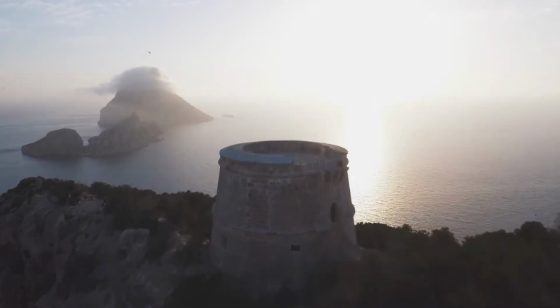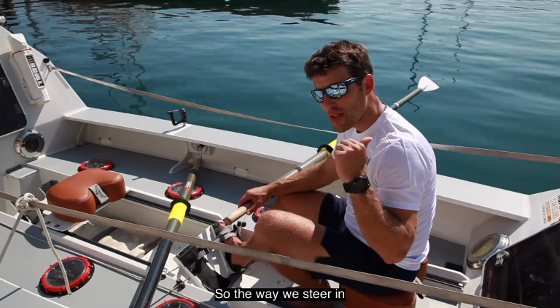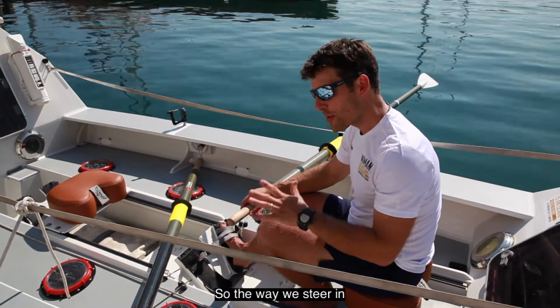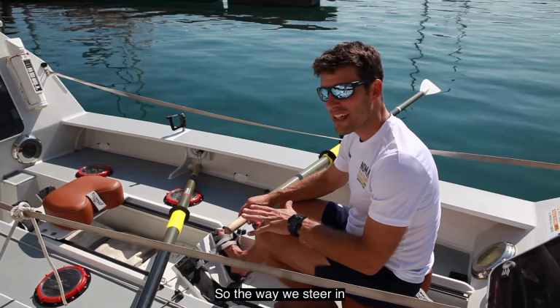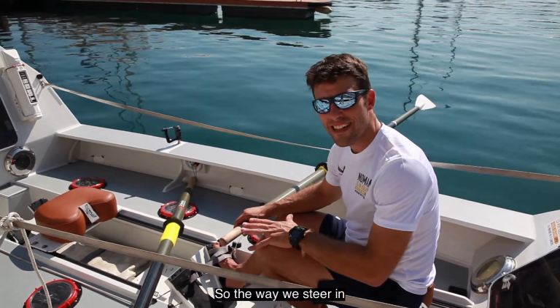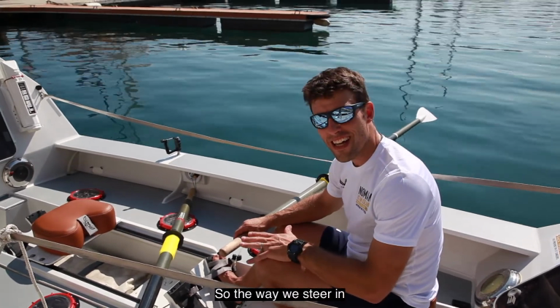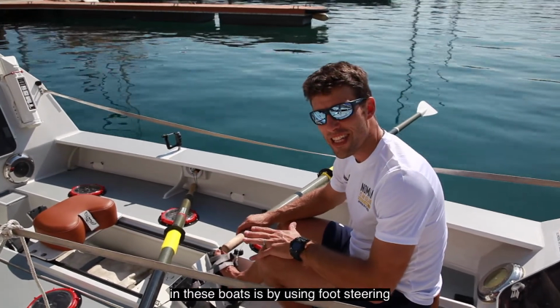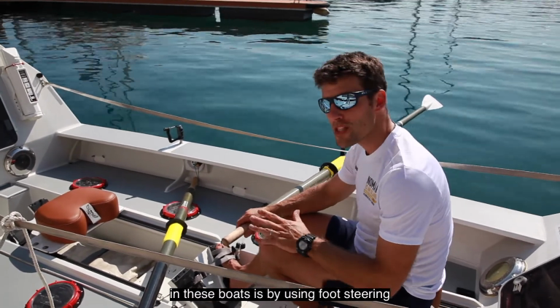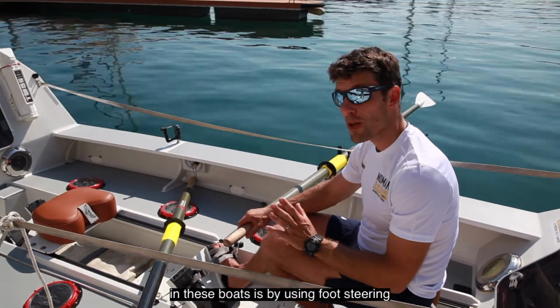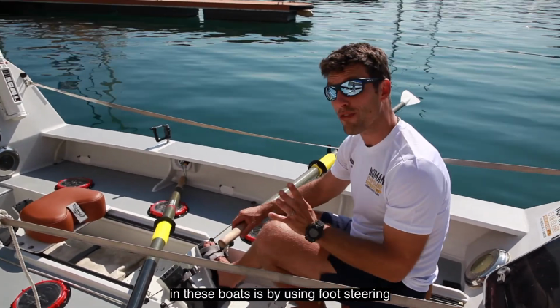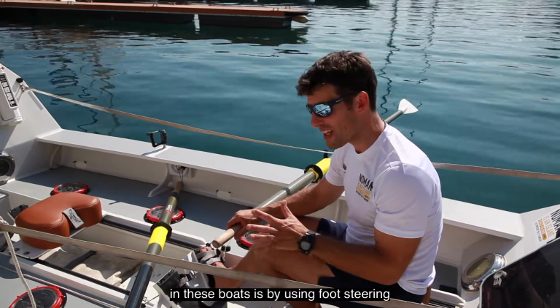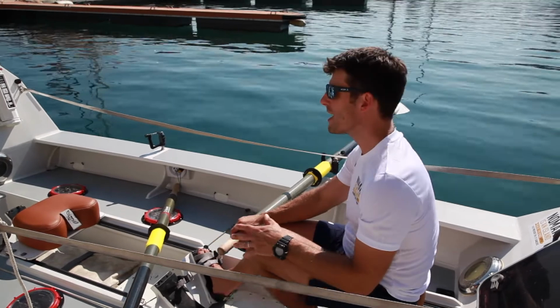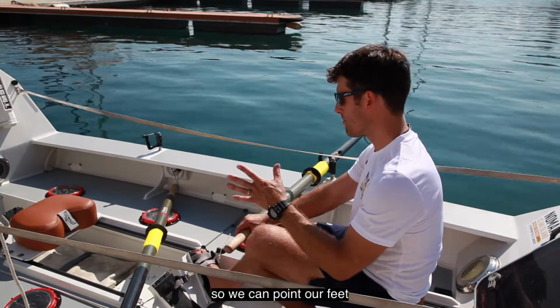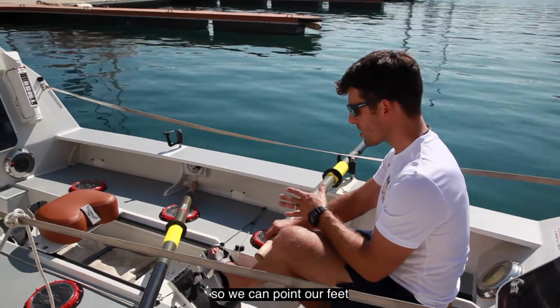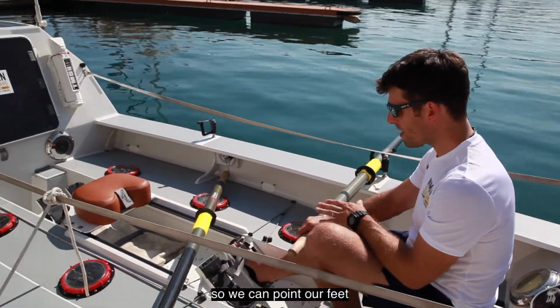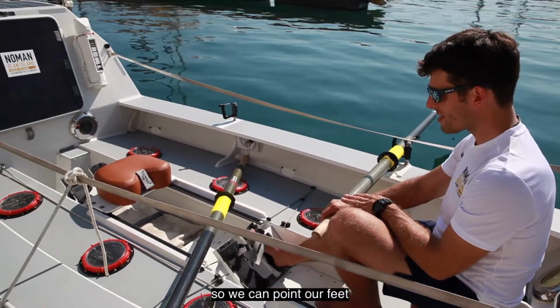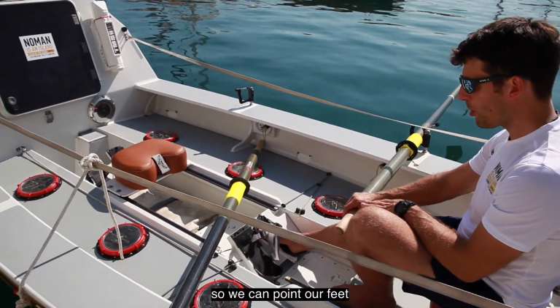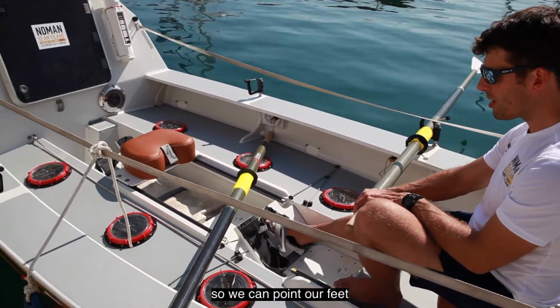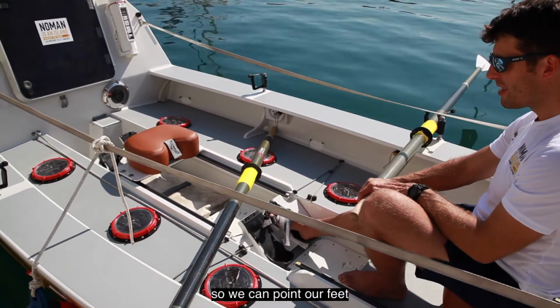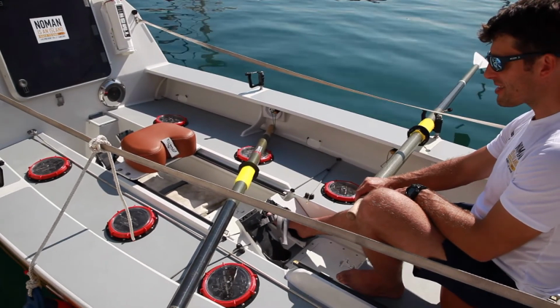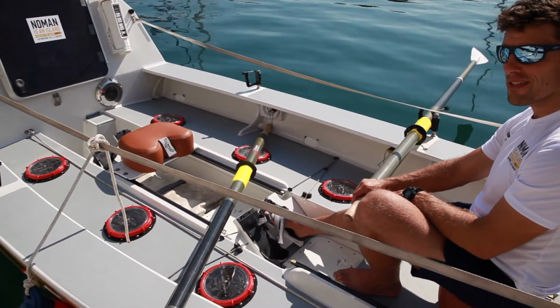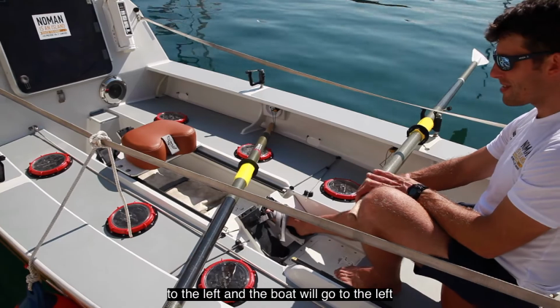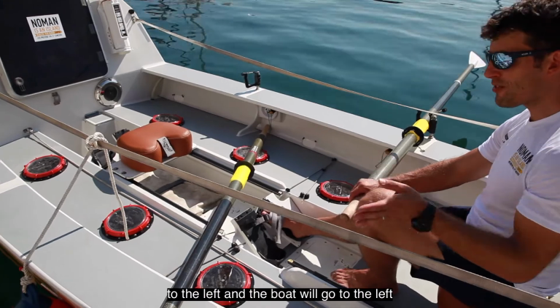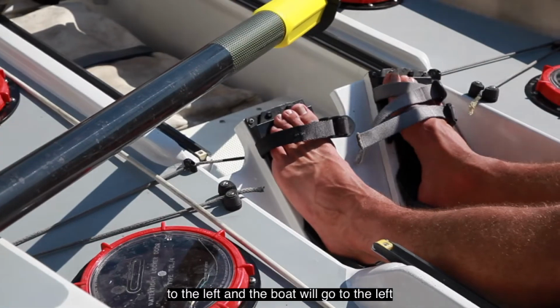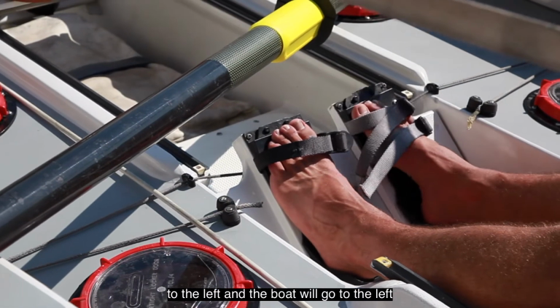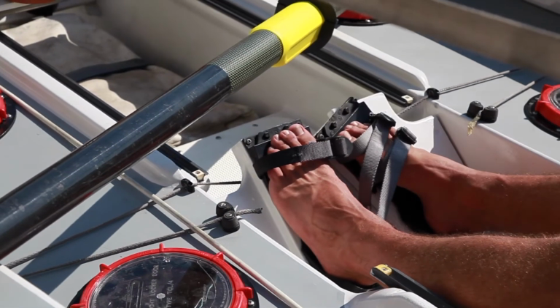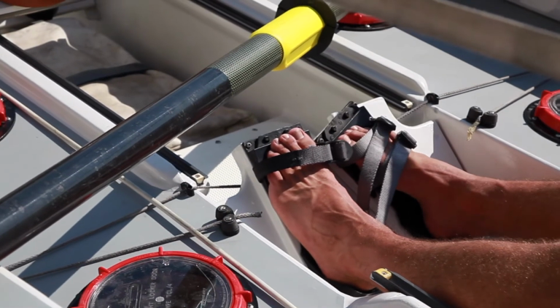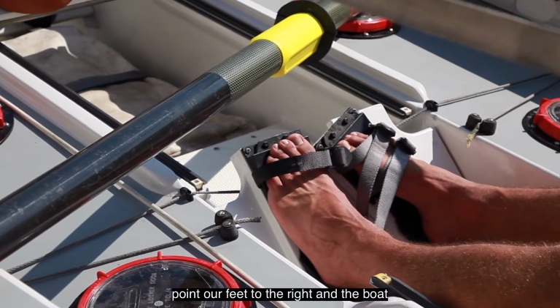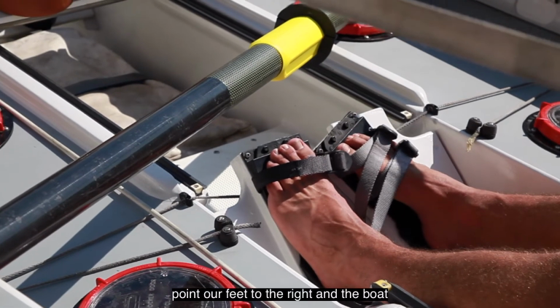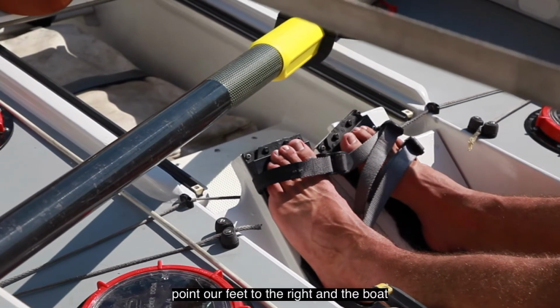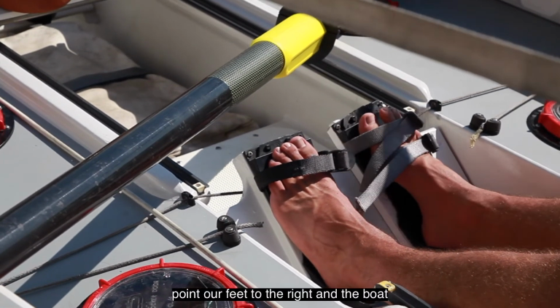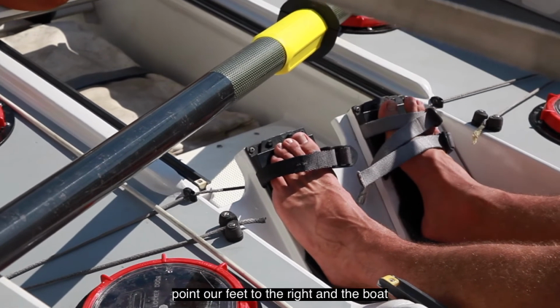The way we steer in these boats is by using foot steering. We can point our feet to the left and the boat will go to the left, point our feet to the right and the boat will go to the right.